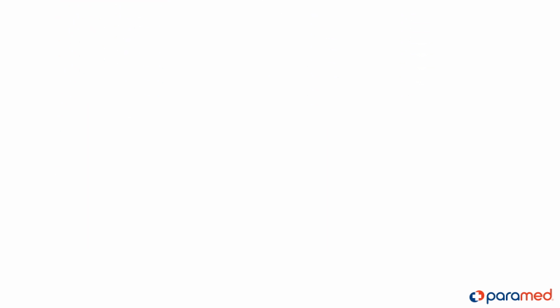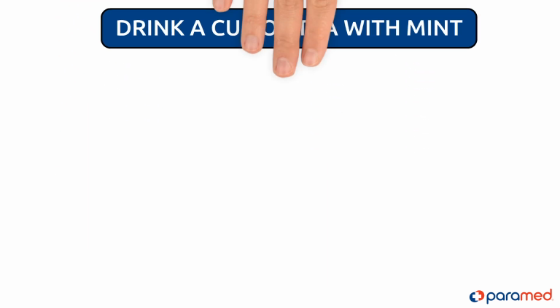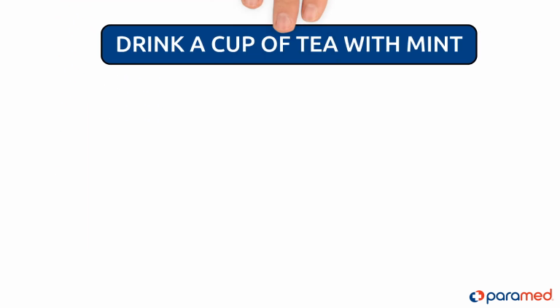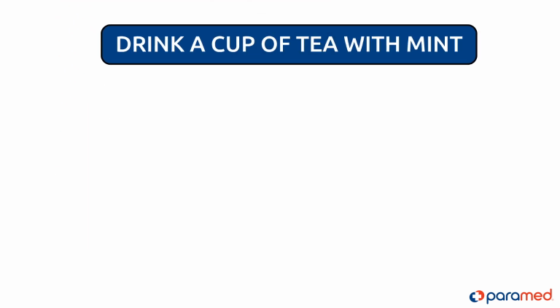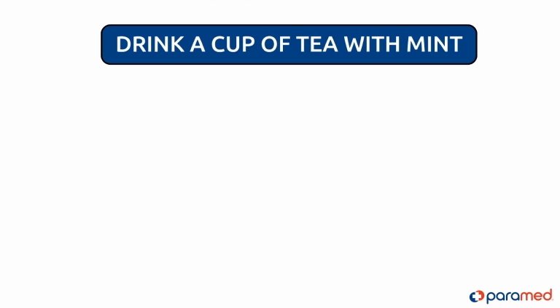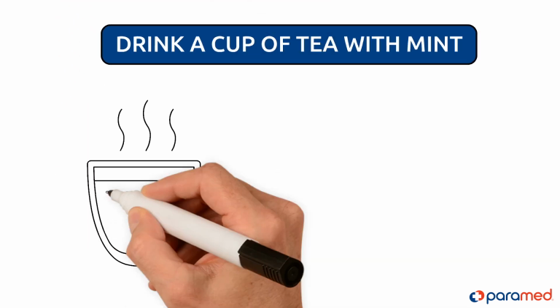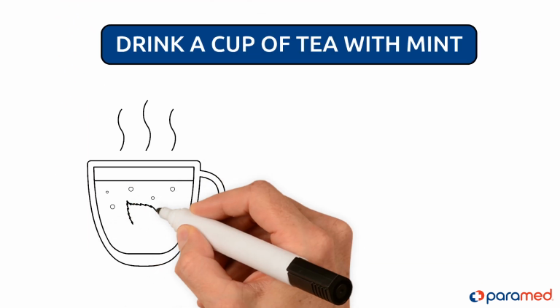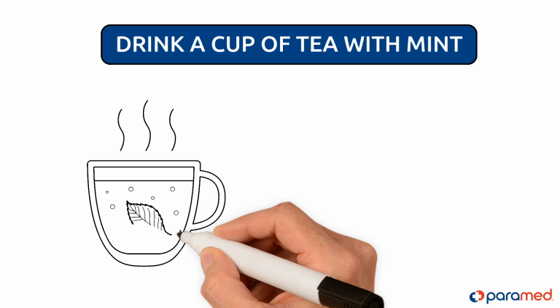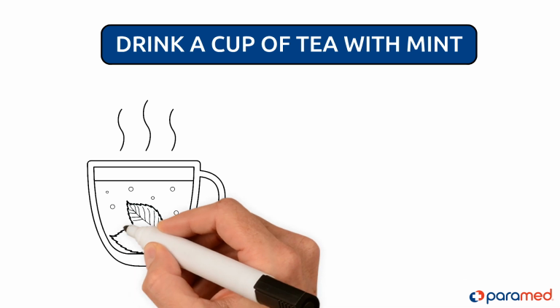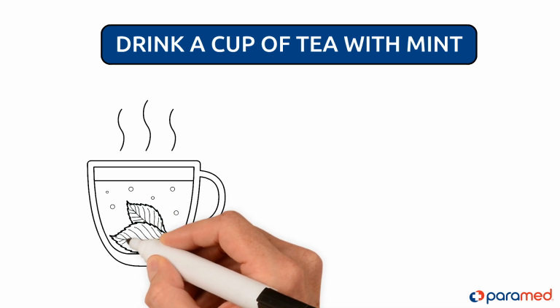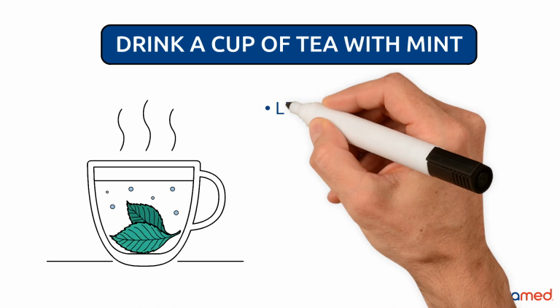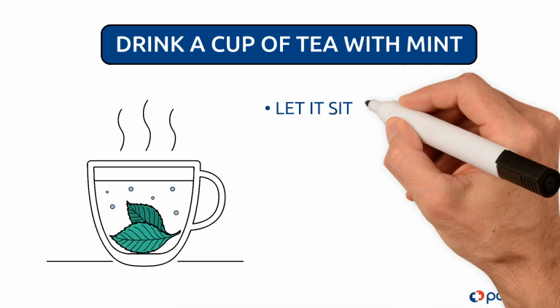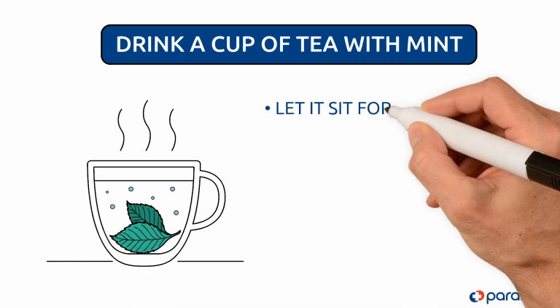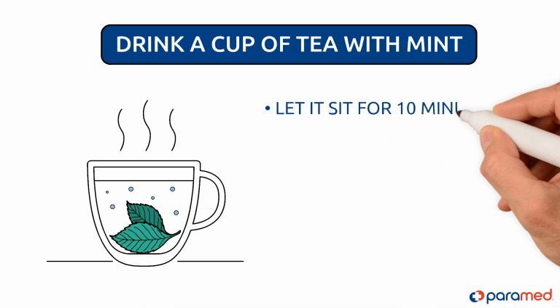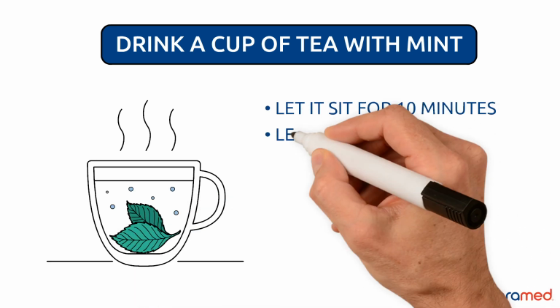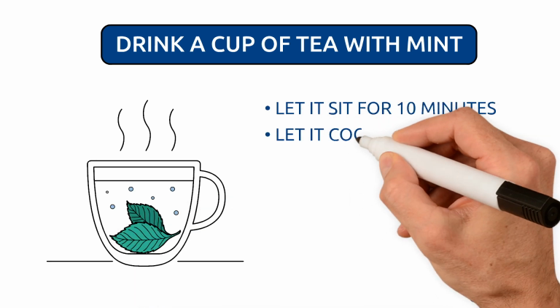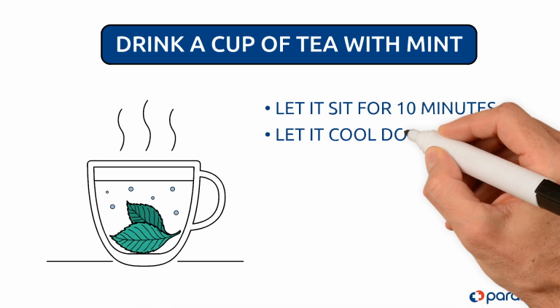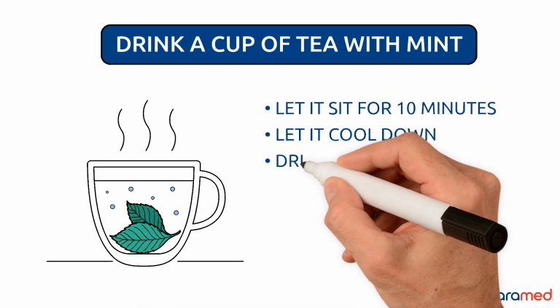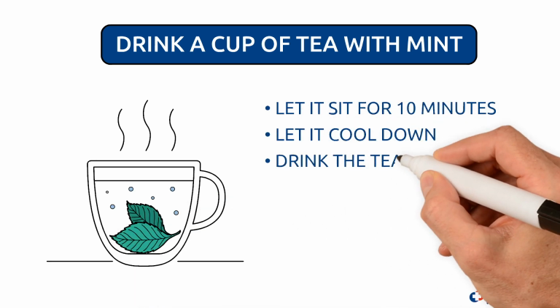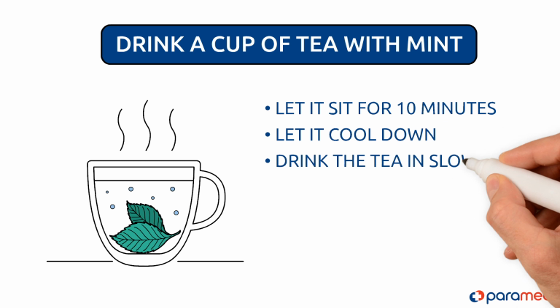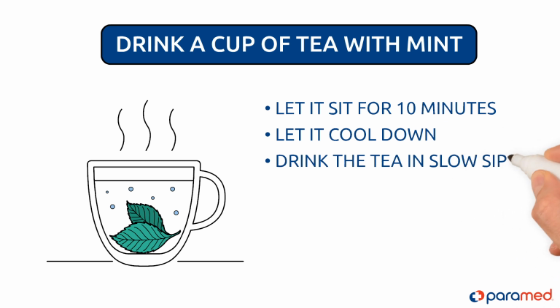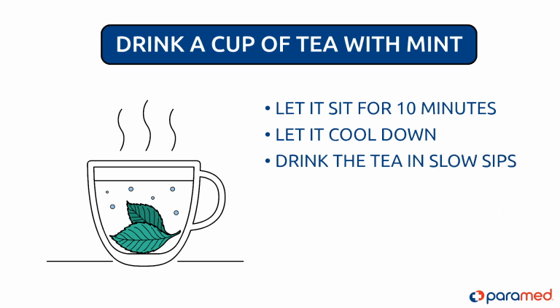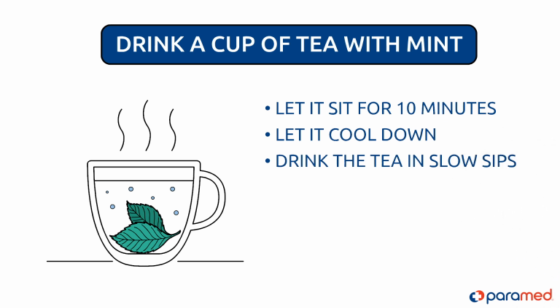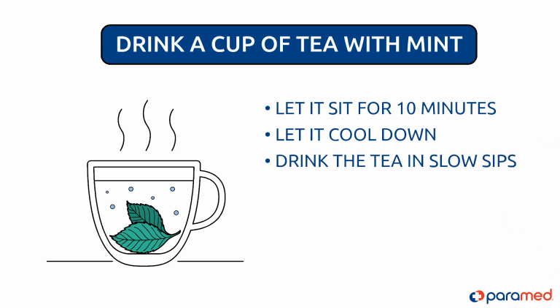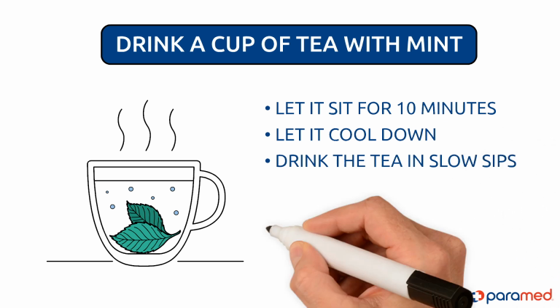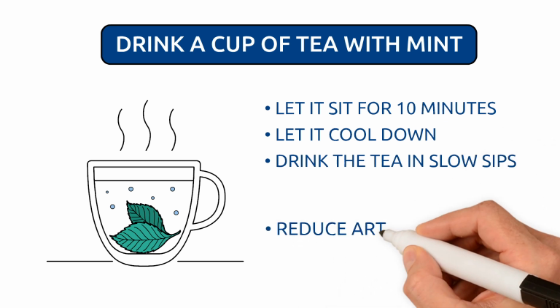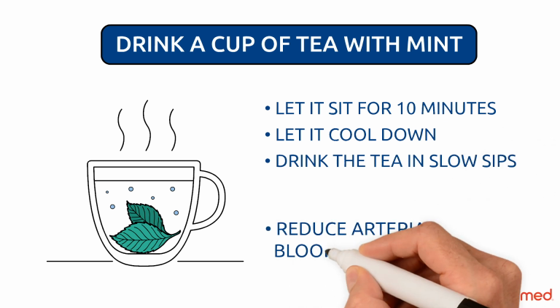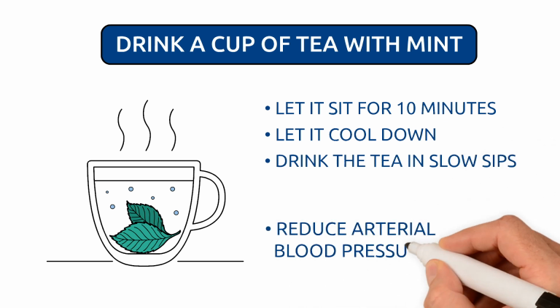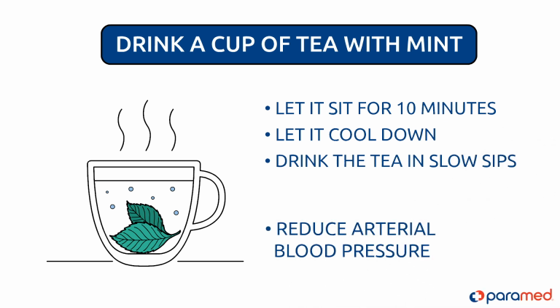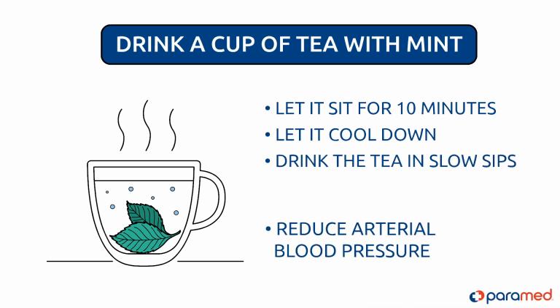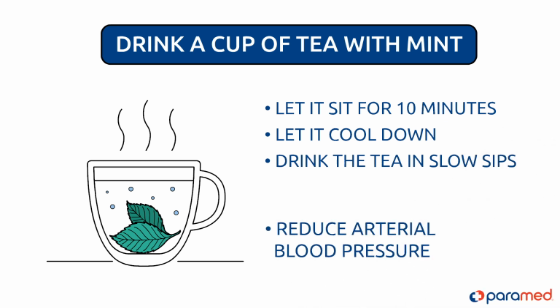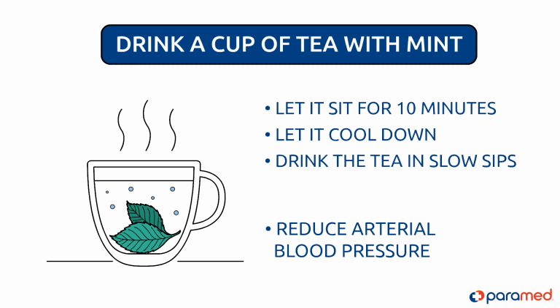Drink a cup of tea with mint. Pour boiling water onto a pinch of mint leaves and let it sit for 10 minutes. Let it cool down and drink the tea in slow sips. Peppermint can also help to reduce arterial blood pressure.